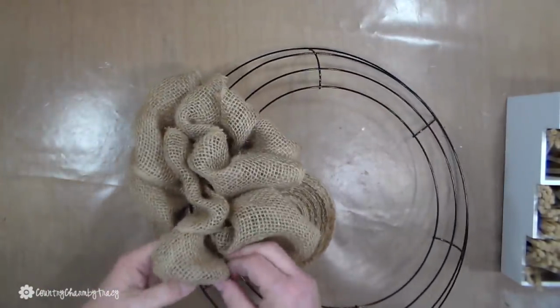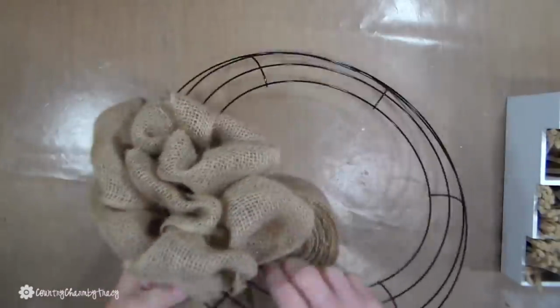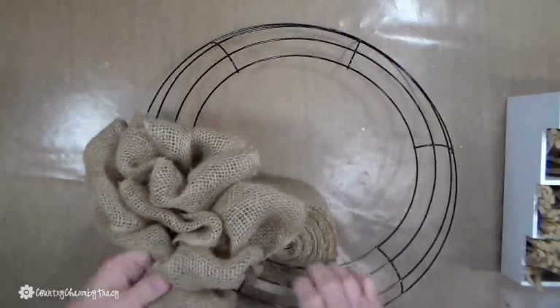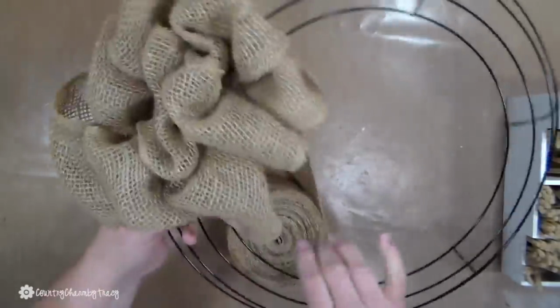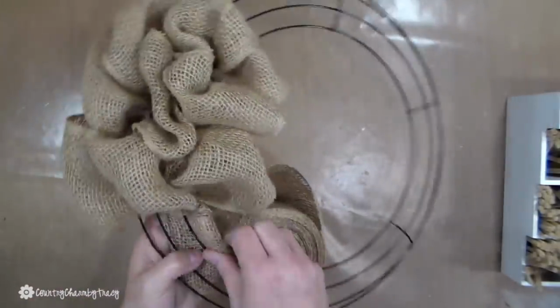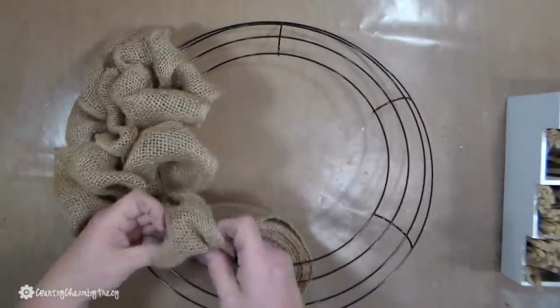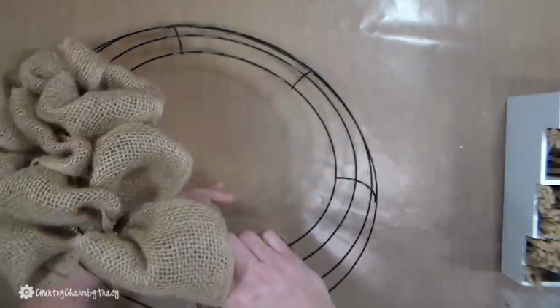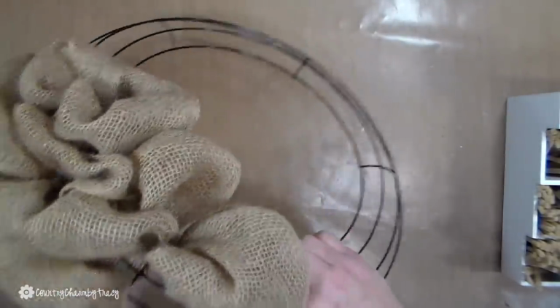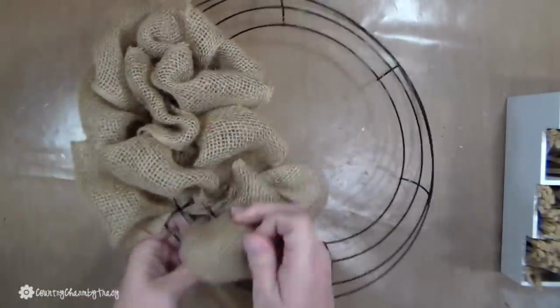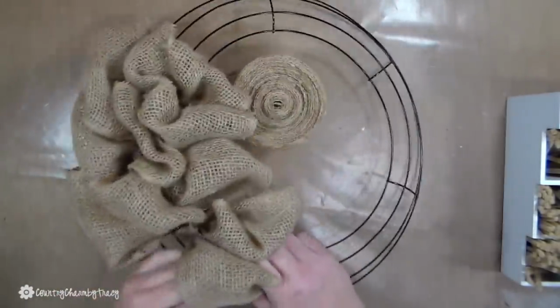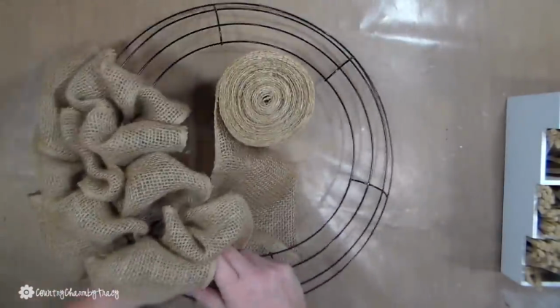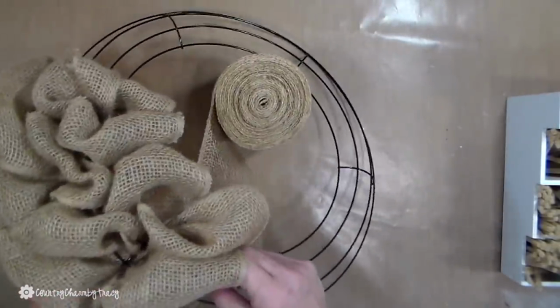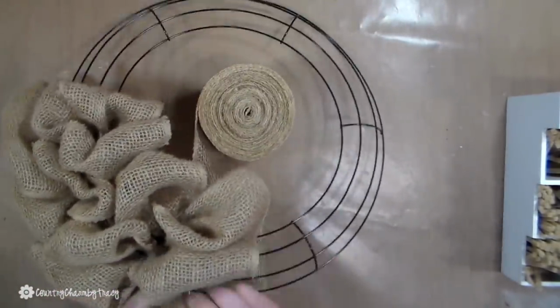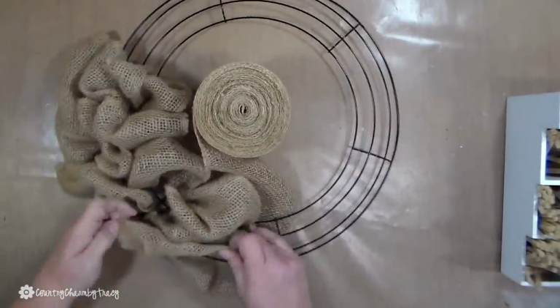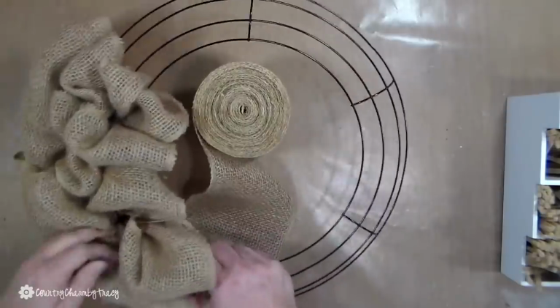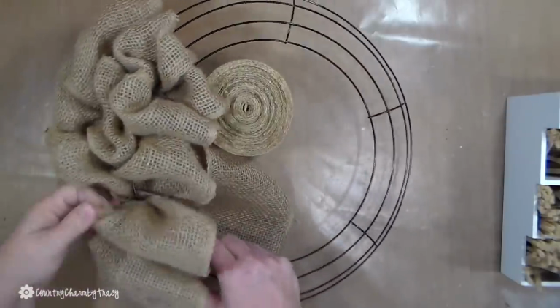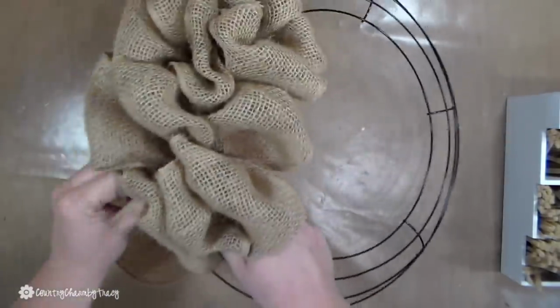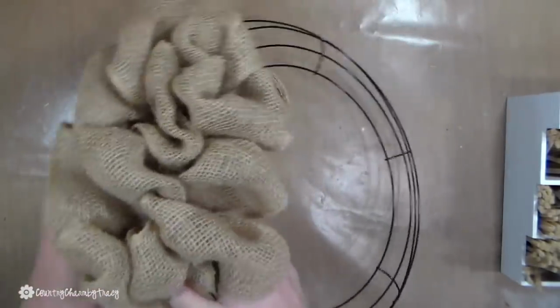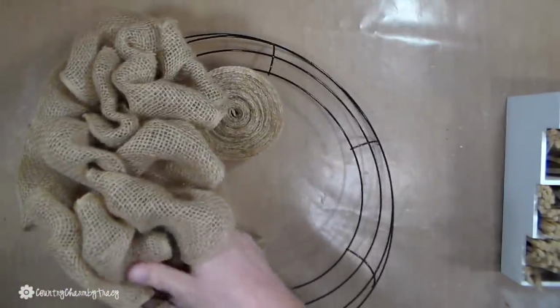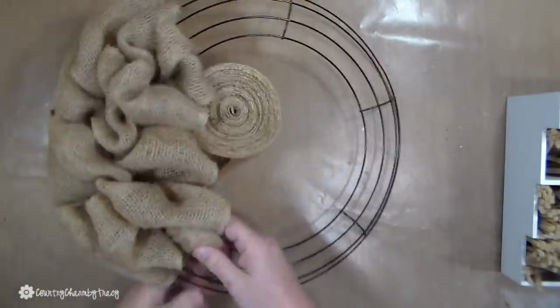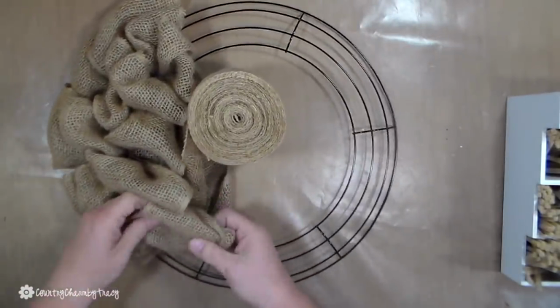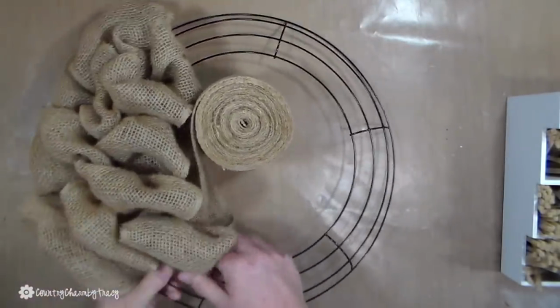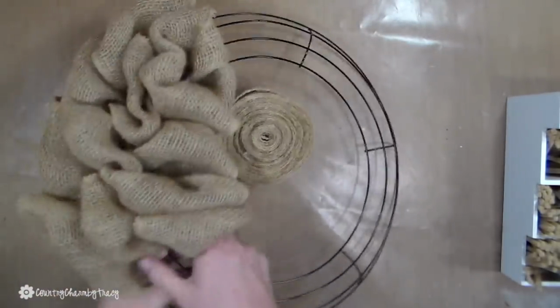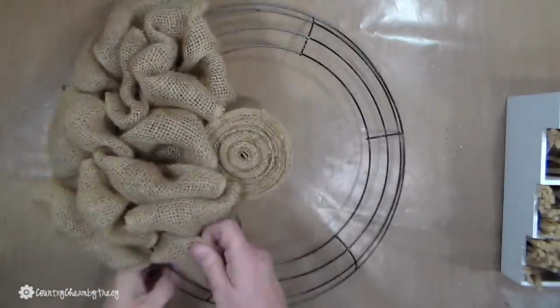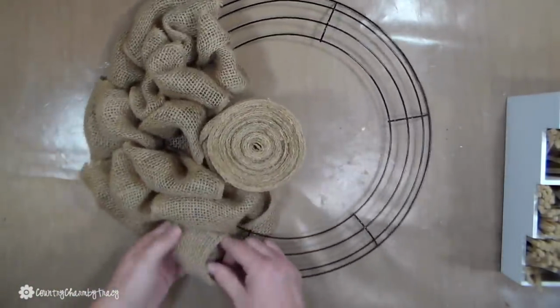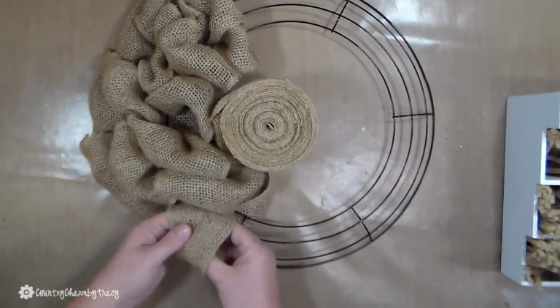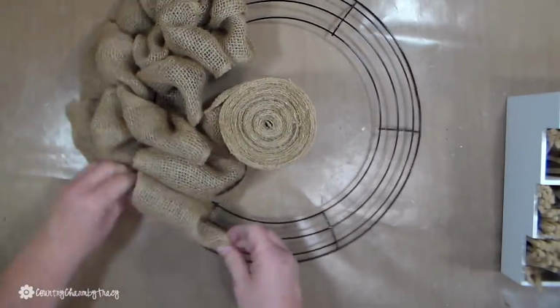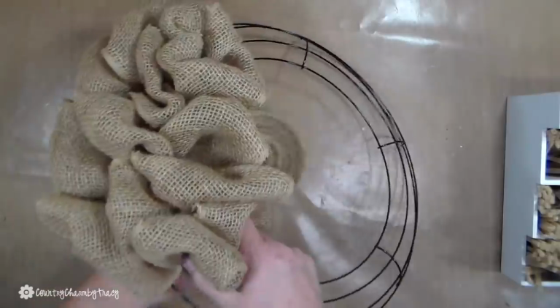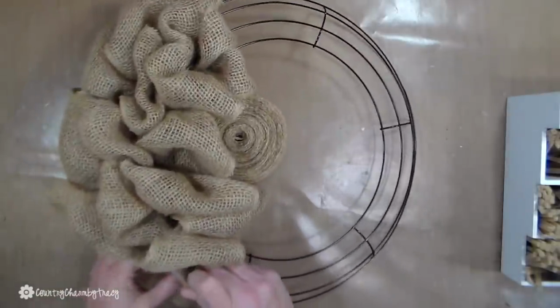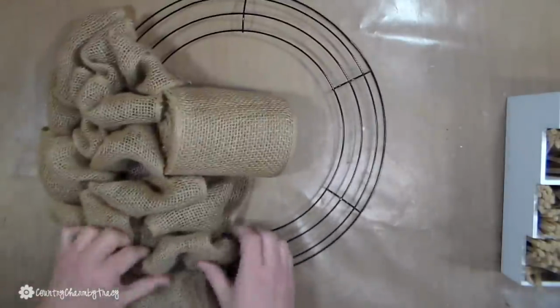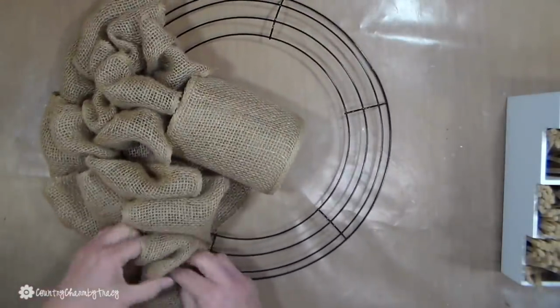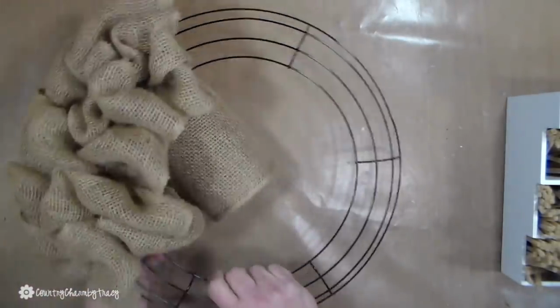I pull it through, then I go to the middle ring, then I go to the outer ring, then I squish it together and then I start over in the inner ring, the middle ring, and then the outer ring.